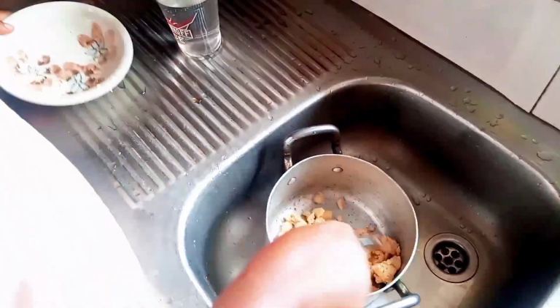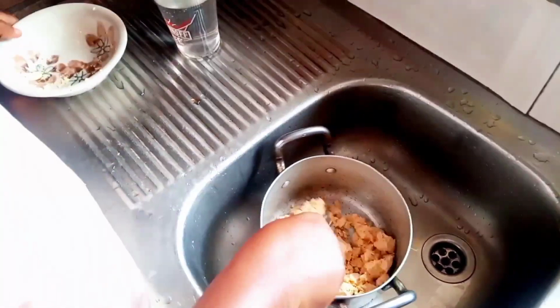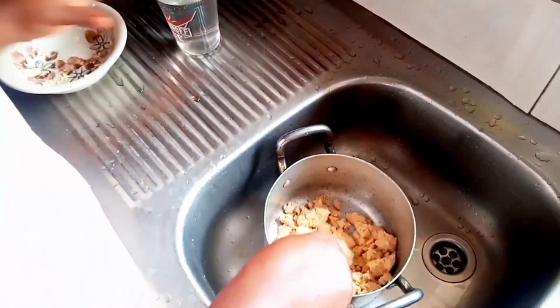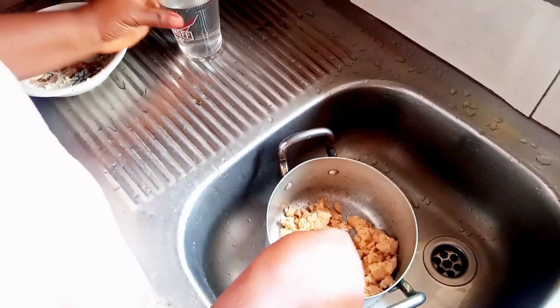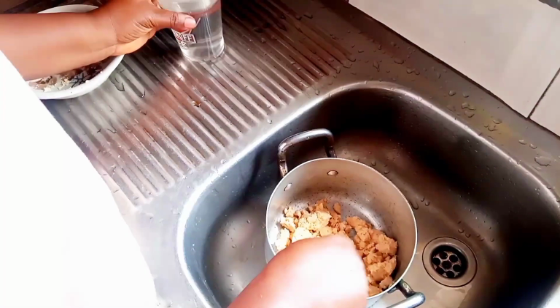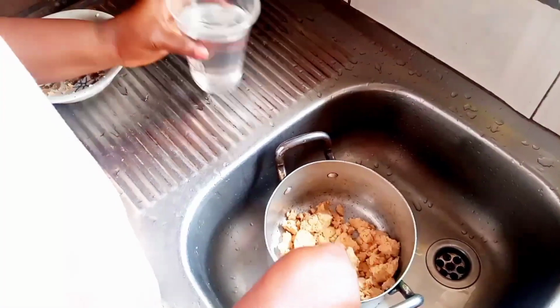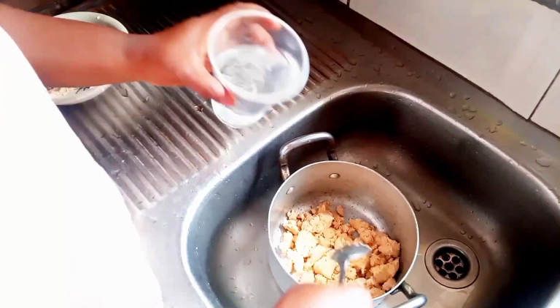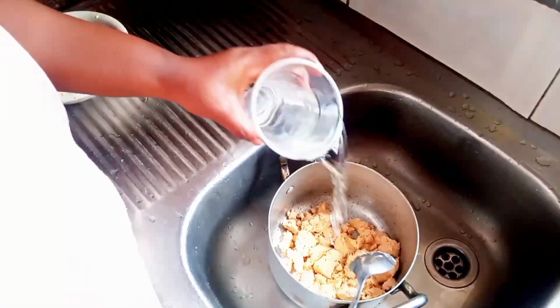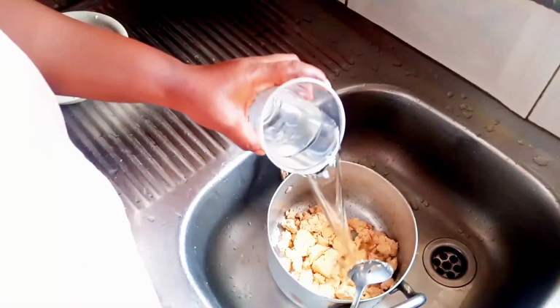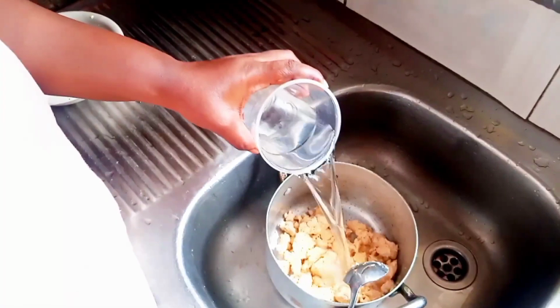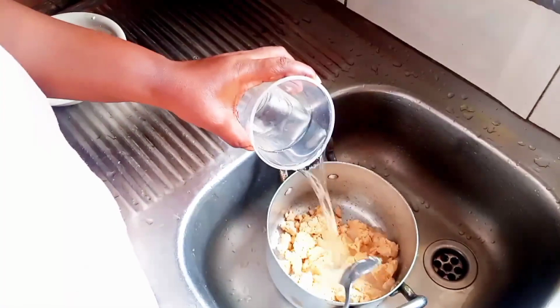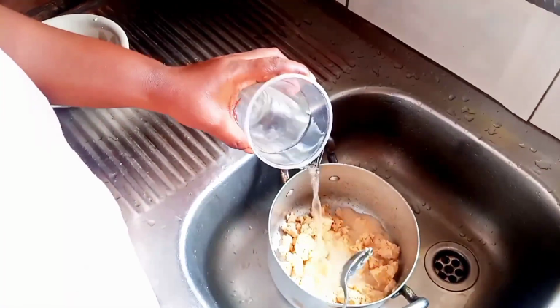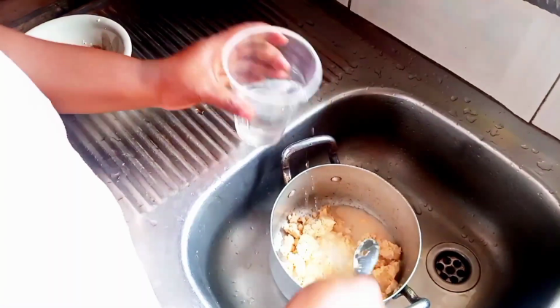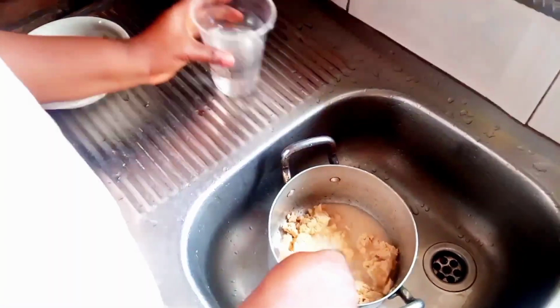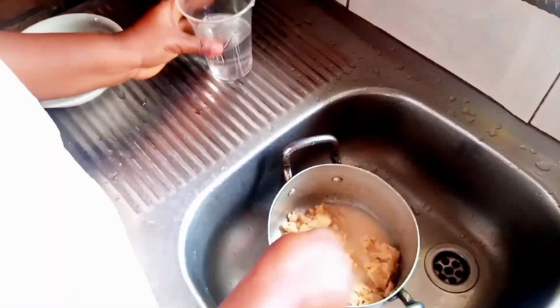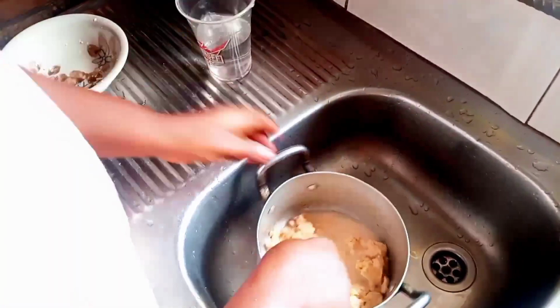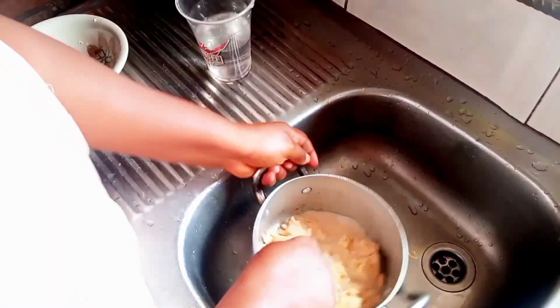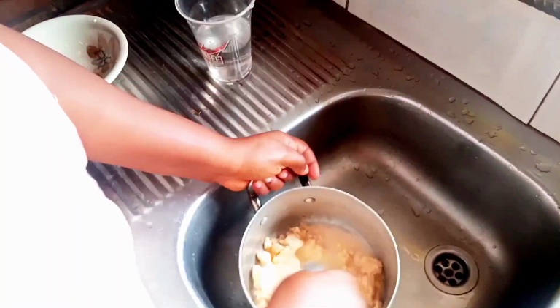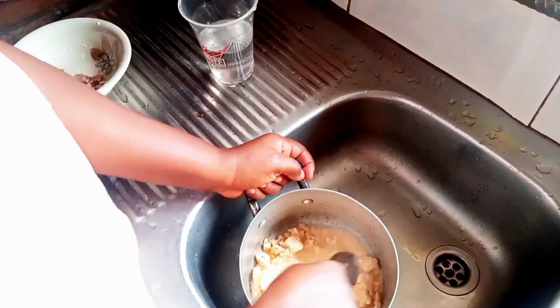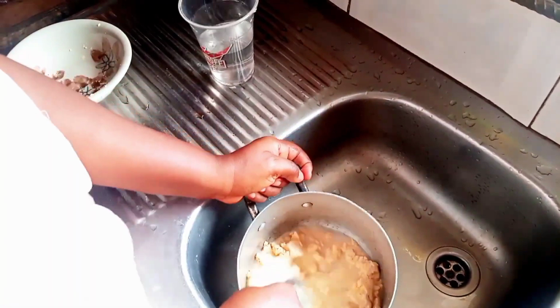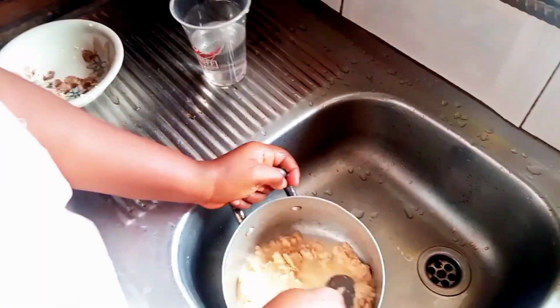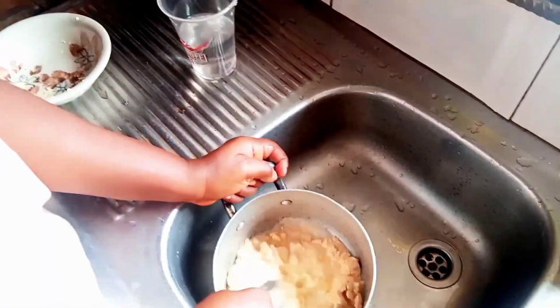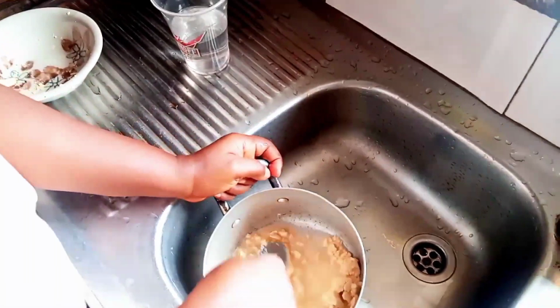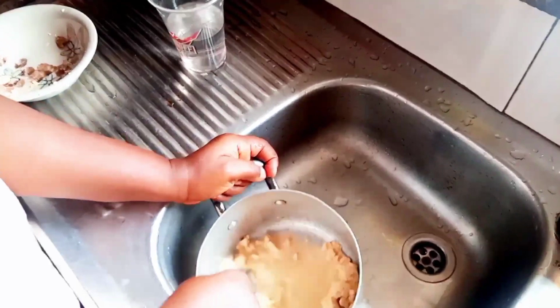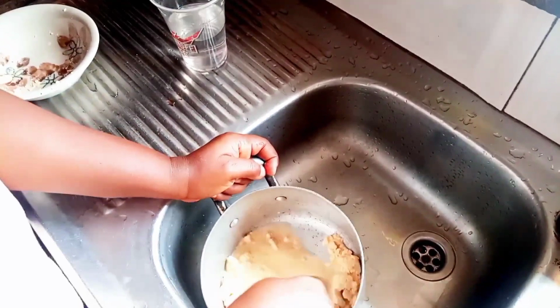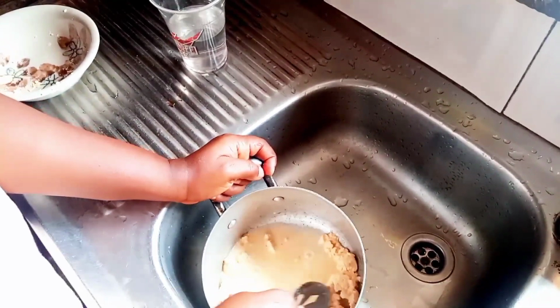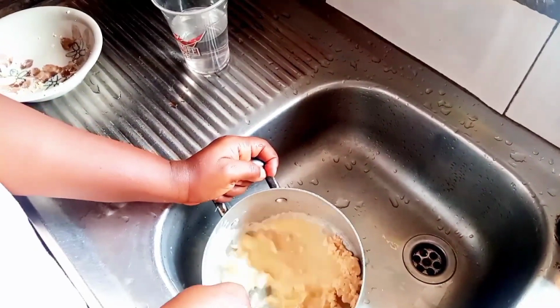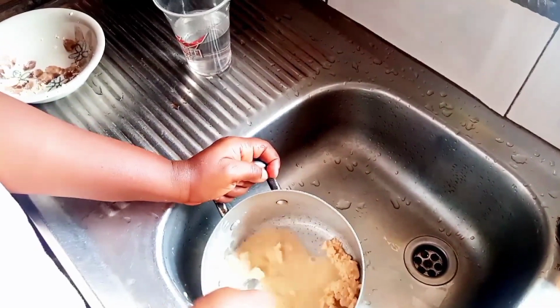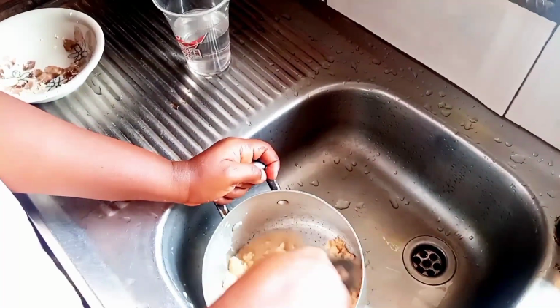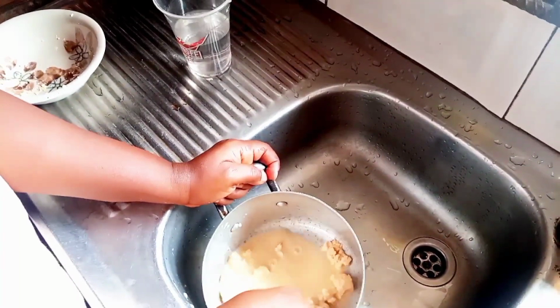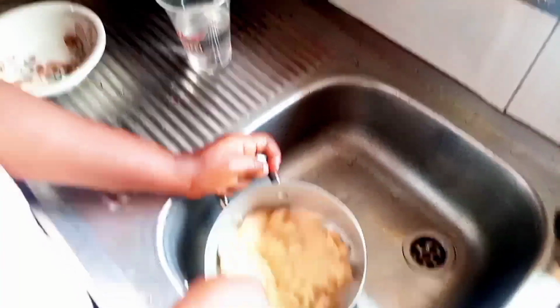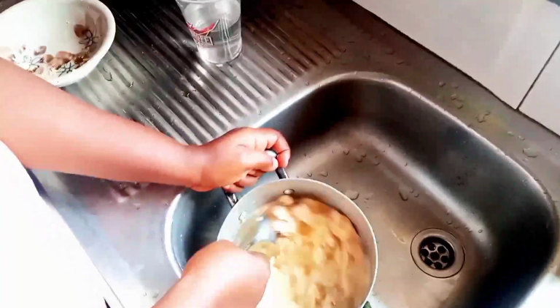I got this akamo for 100 naira. I didn't know there's a 250 naira purple variety. For this, I'll be mixing it with water.